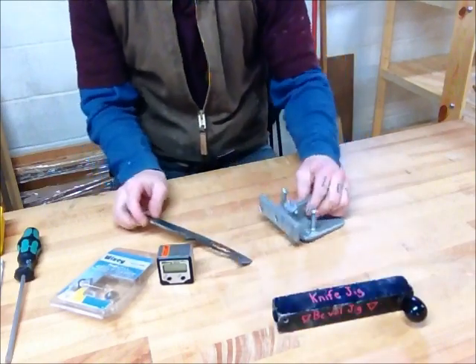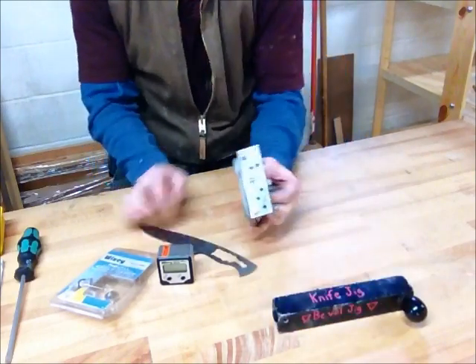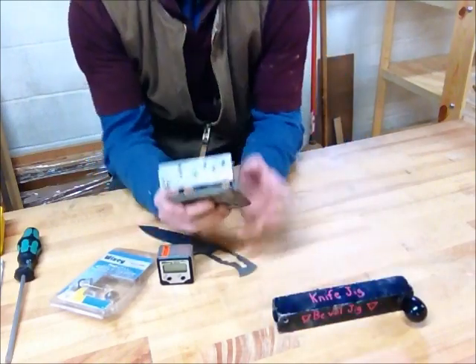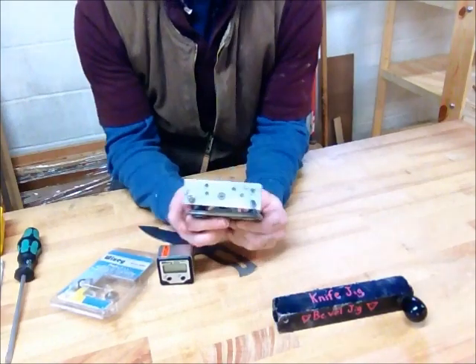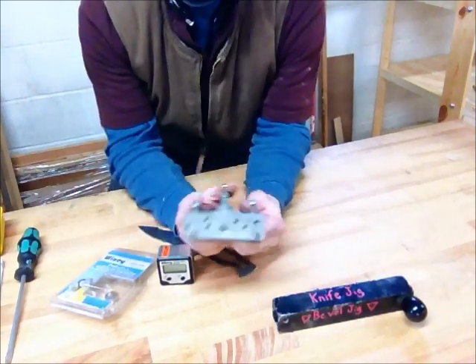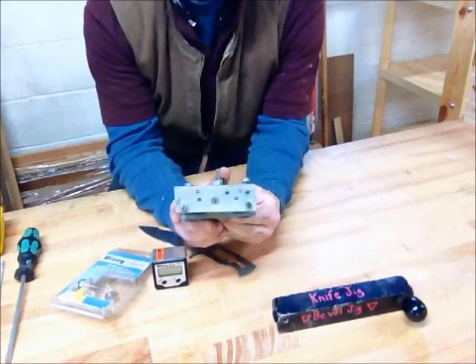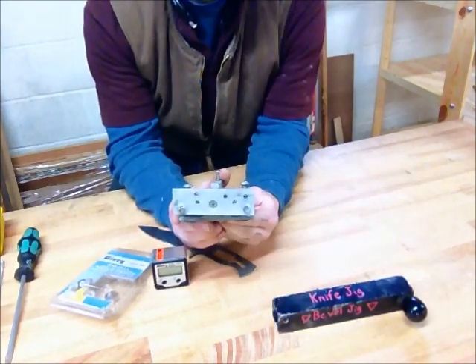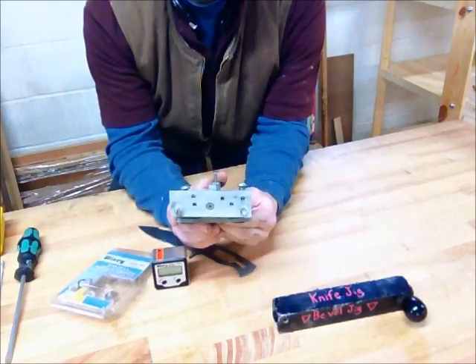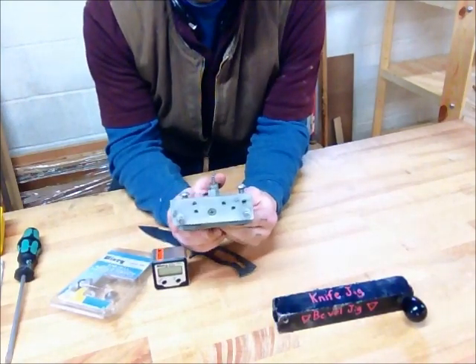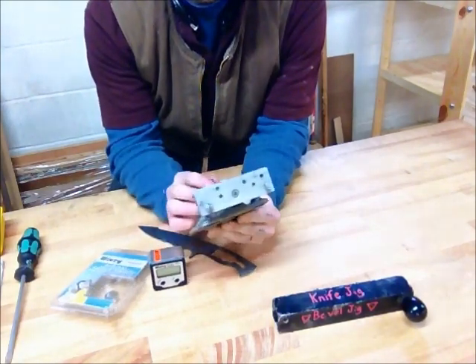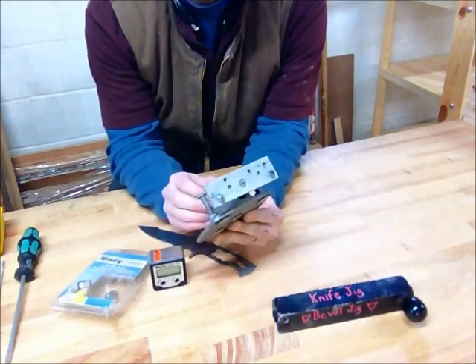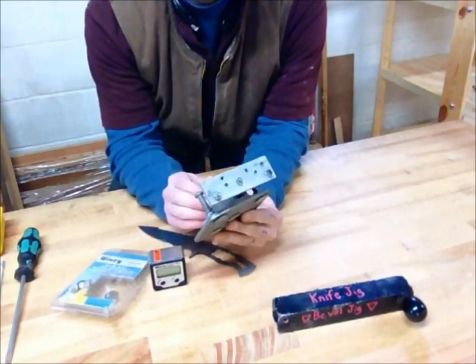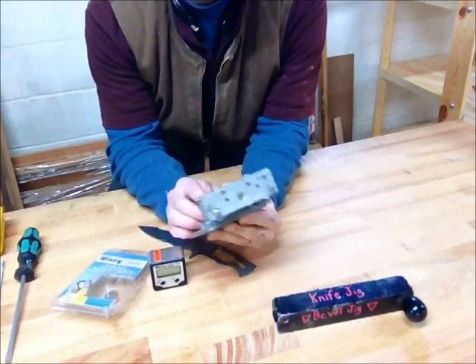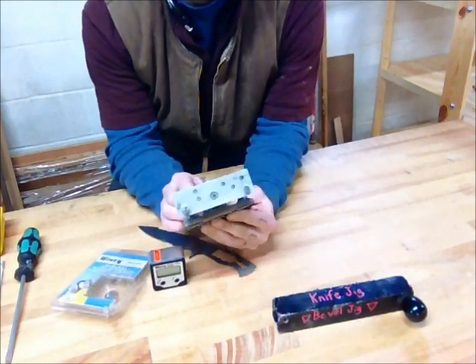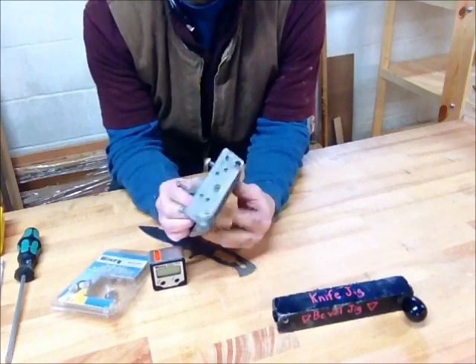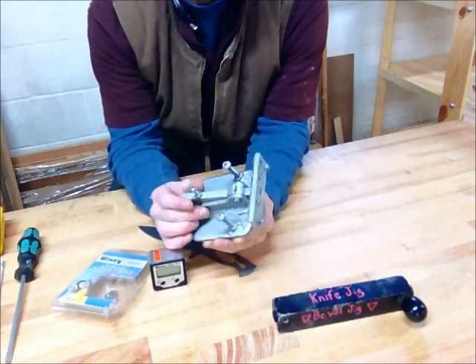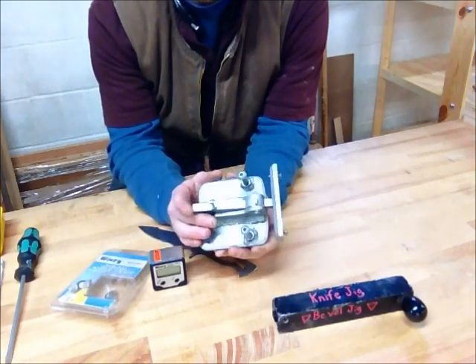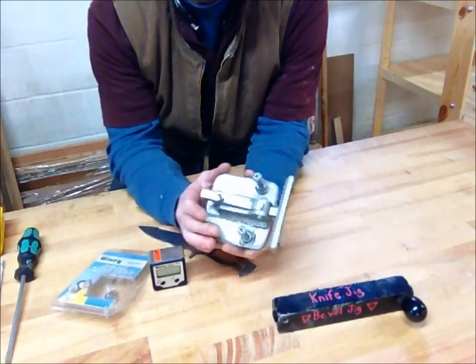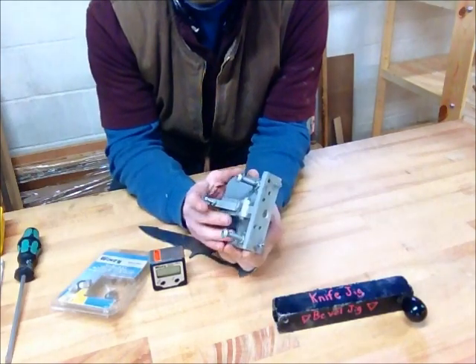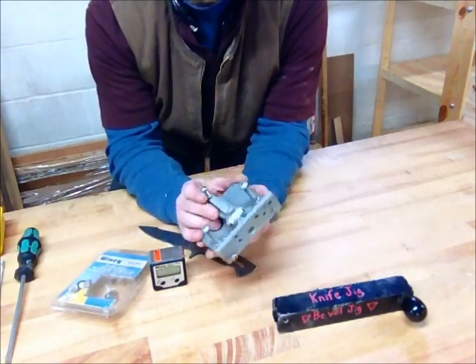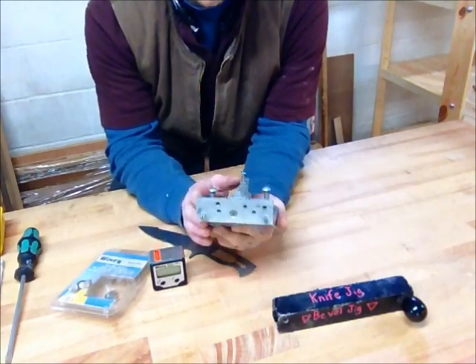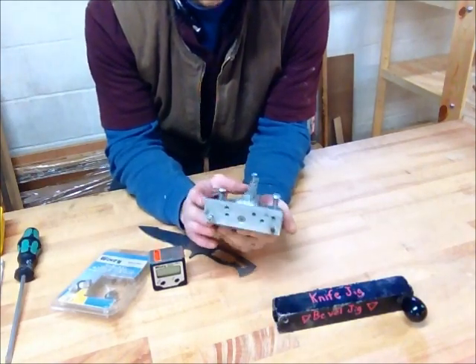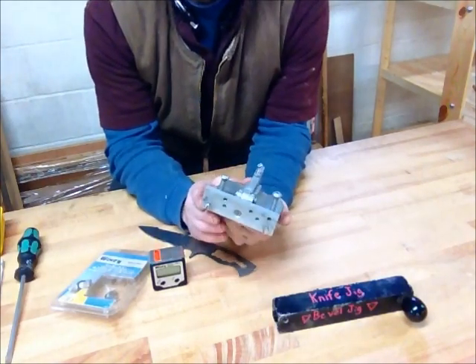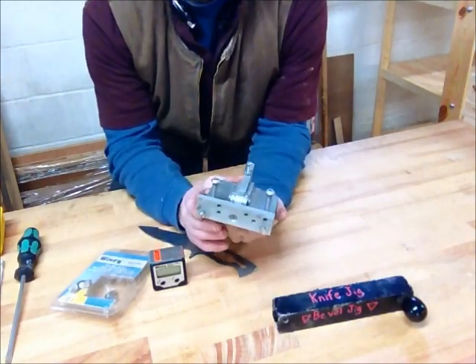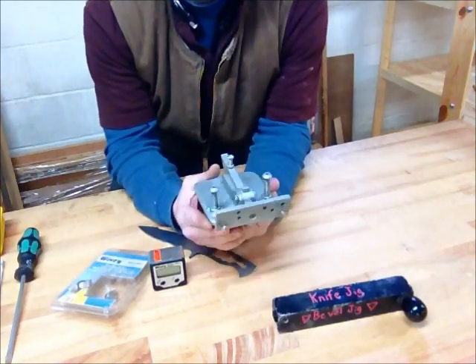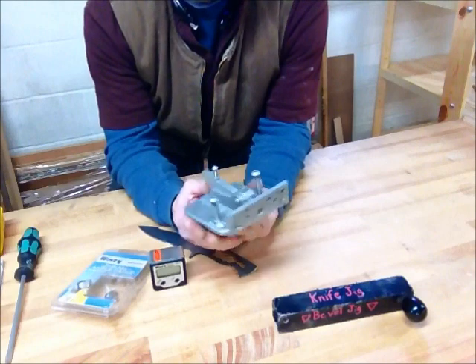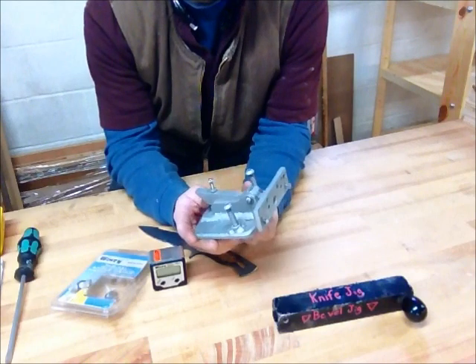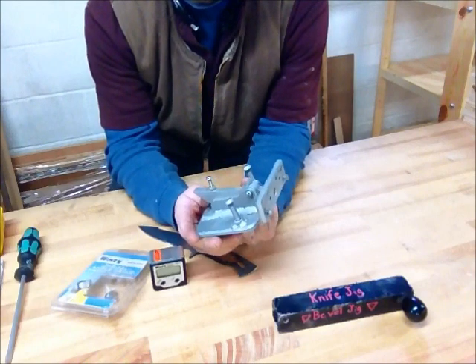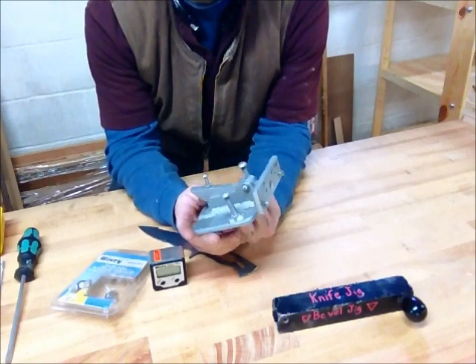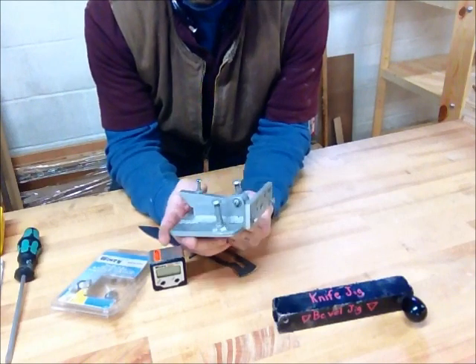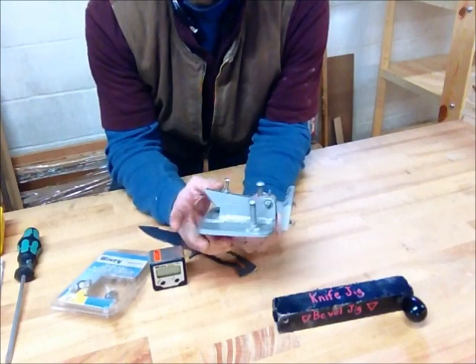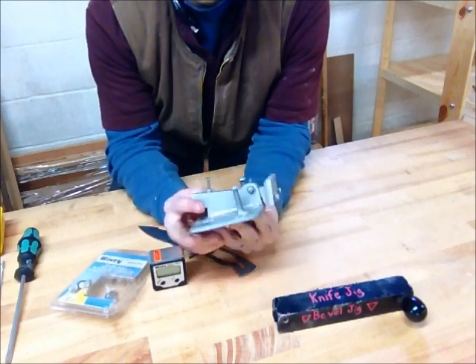I found a couple different options online — searching knife forums and stuff. A couple different knife makers had some really great designs, and this one is adapted pretty closely from those. I'll put the link in the show notes.